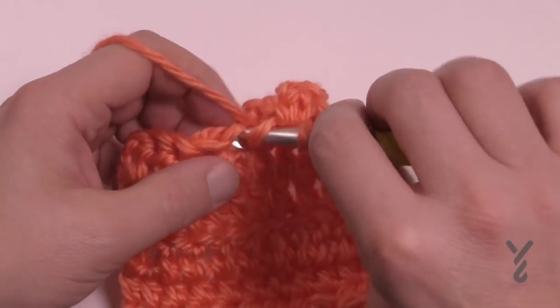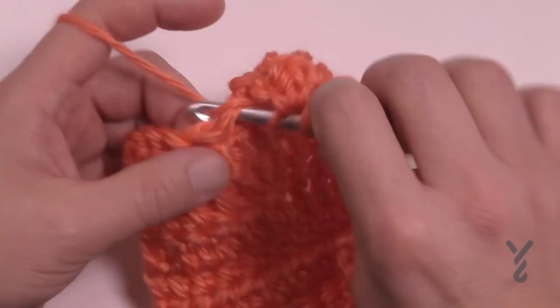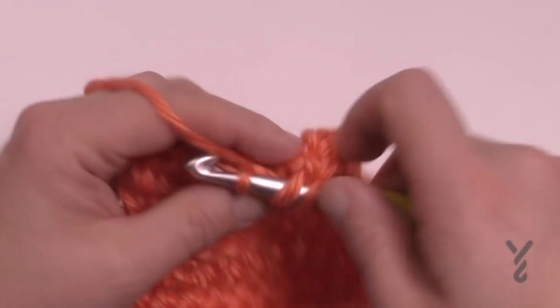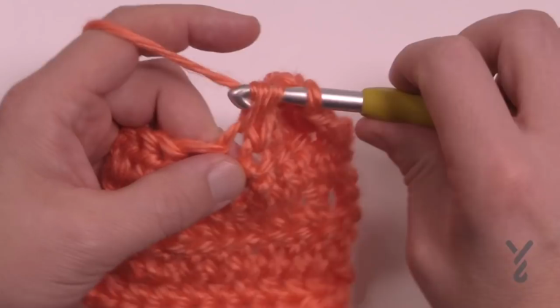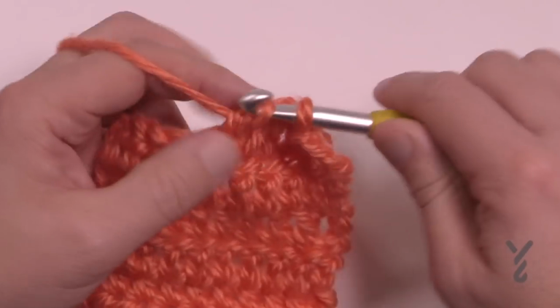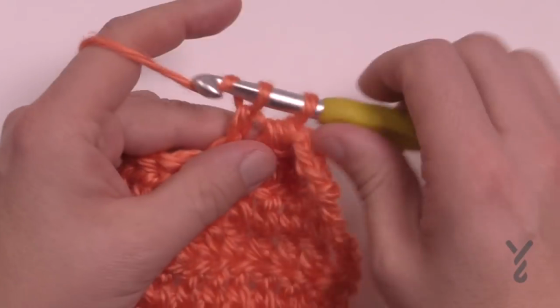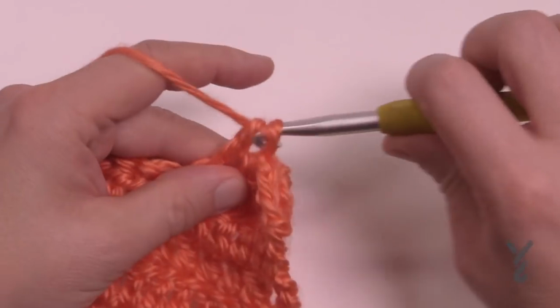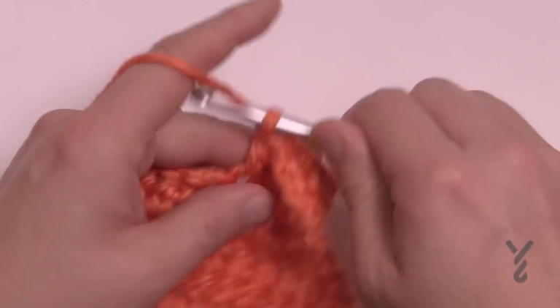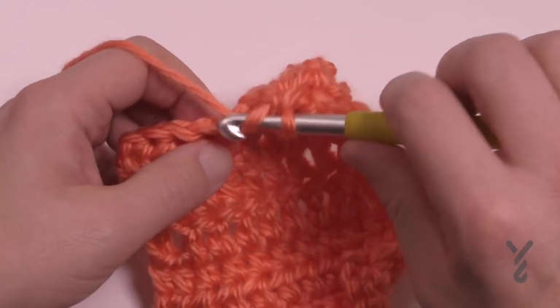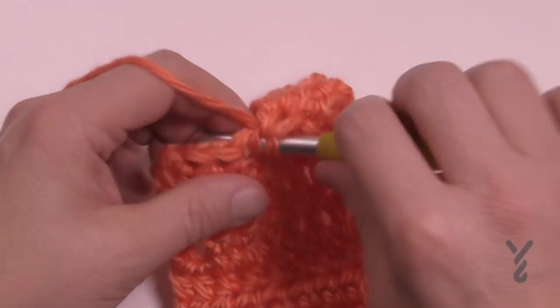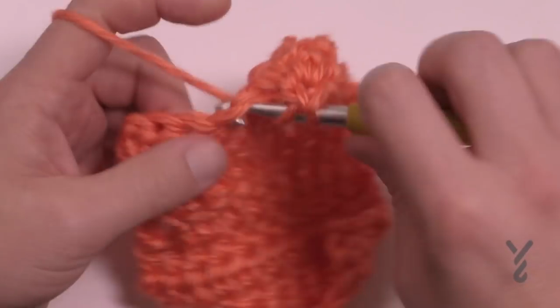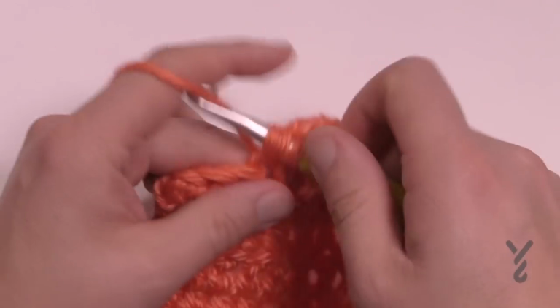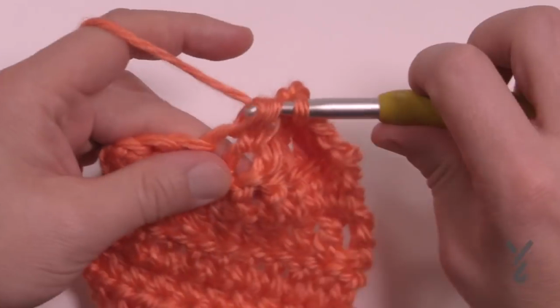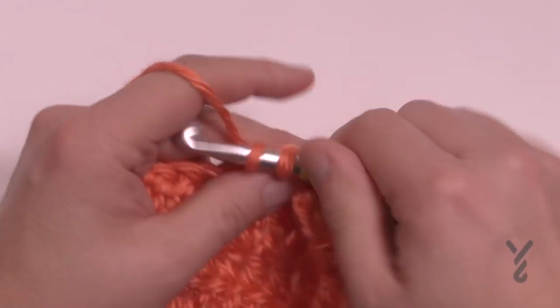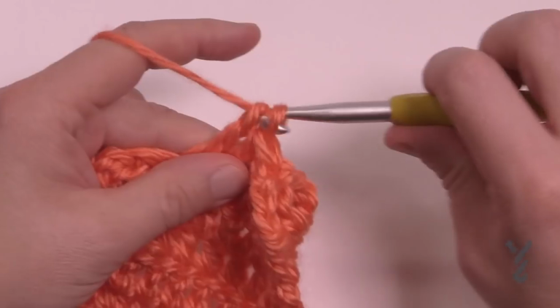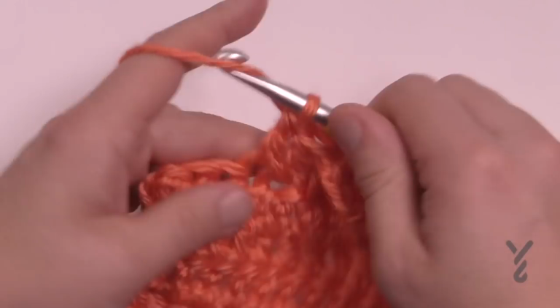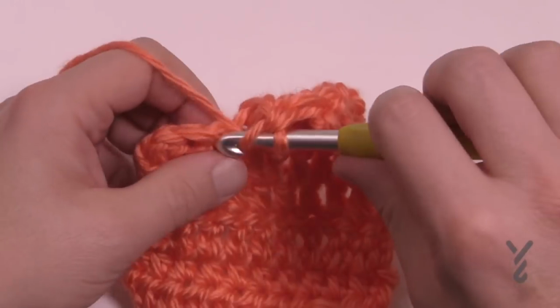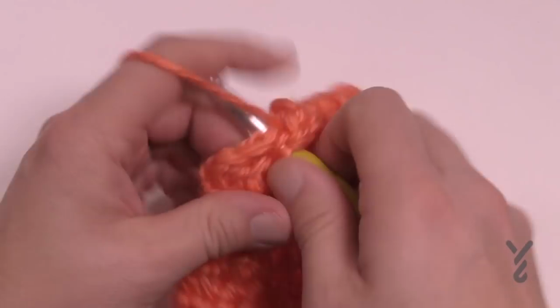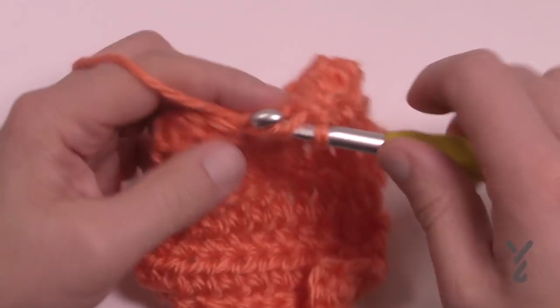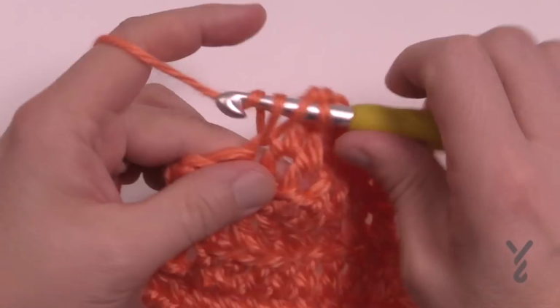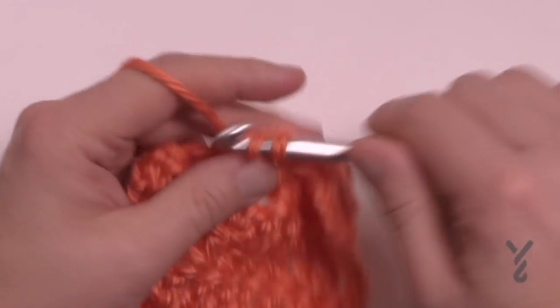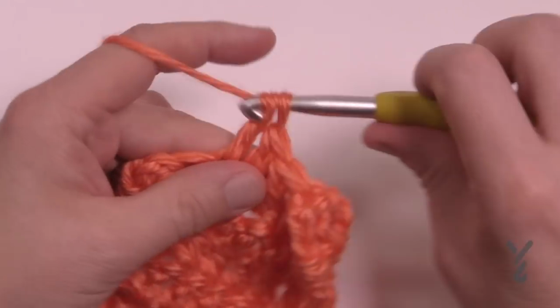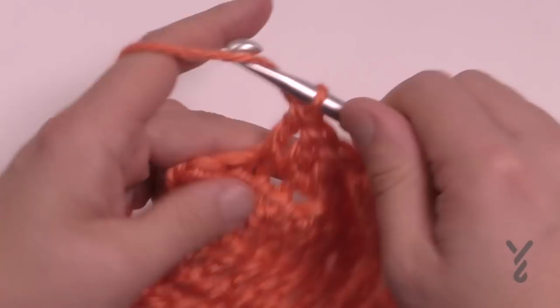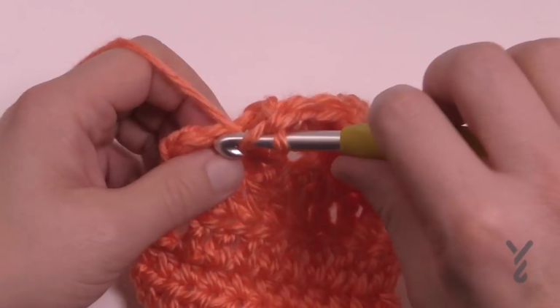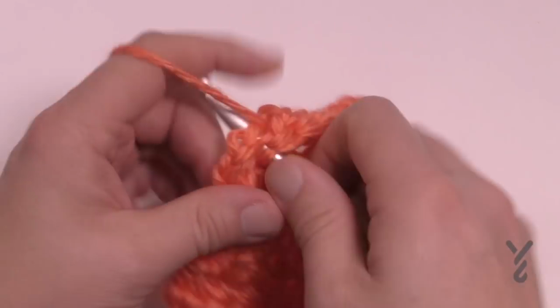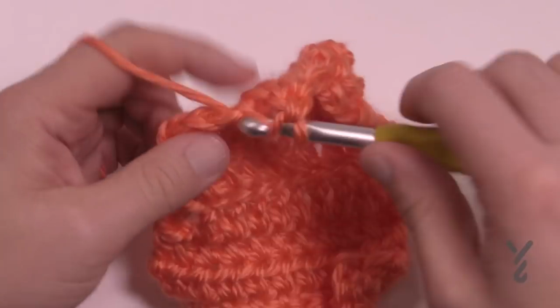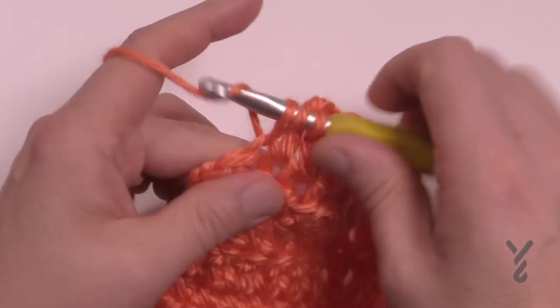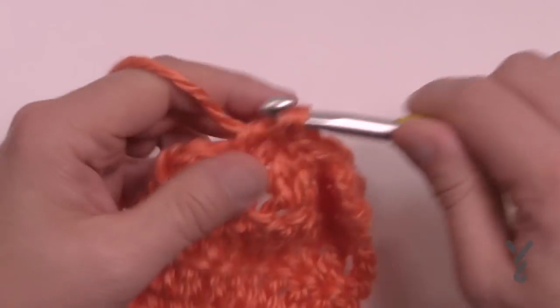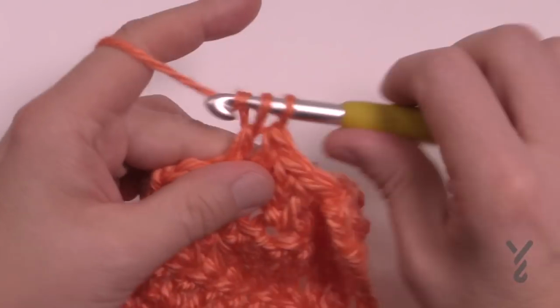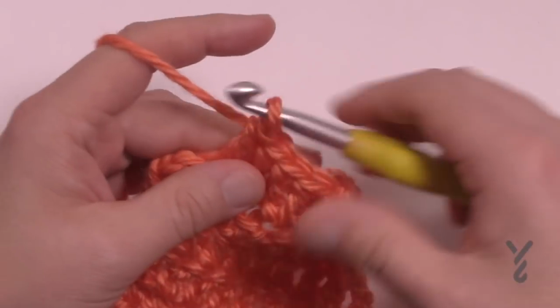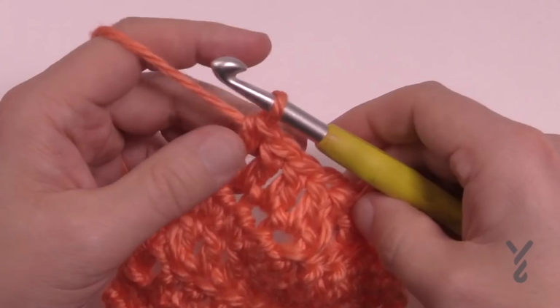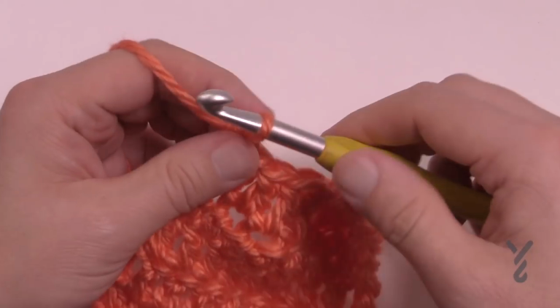The next four in a row are part of the next popcorn. So 1, 2, 3, and 4 — and let's demonstrate.